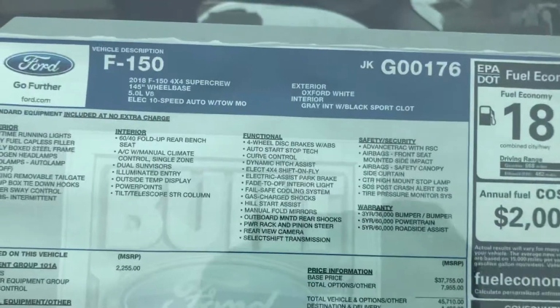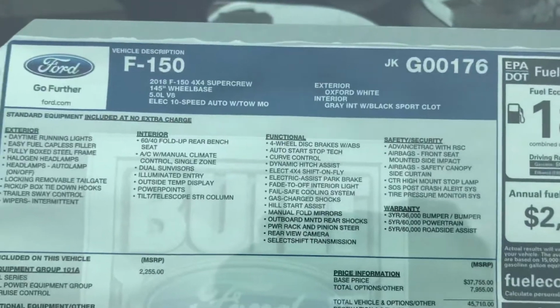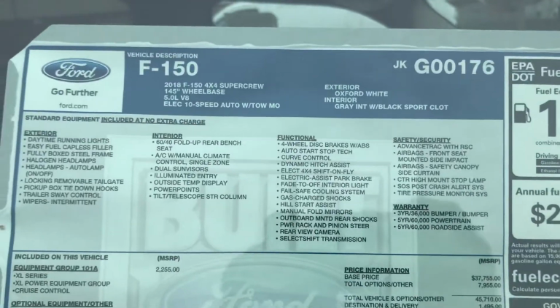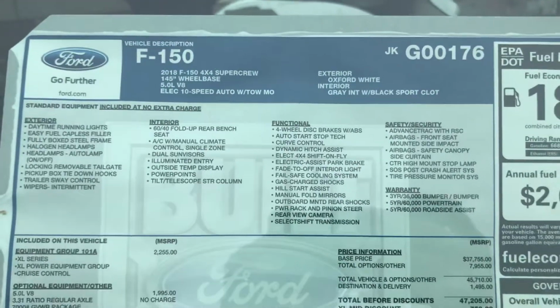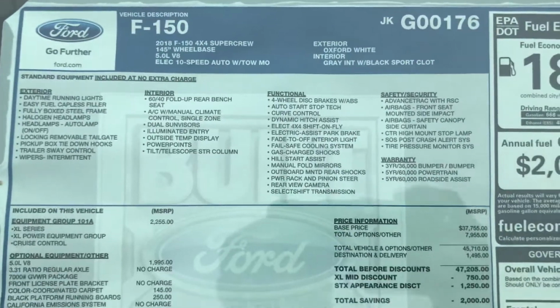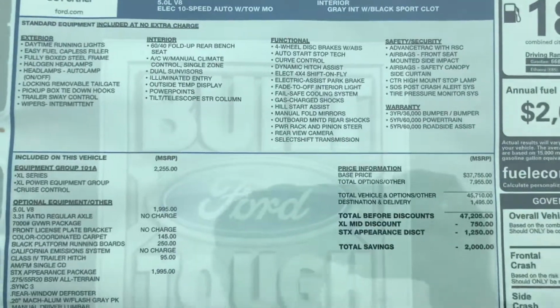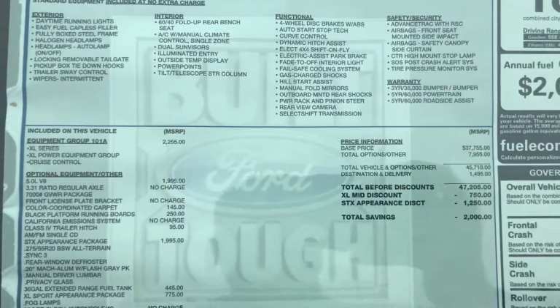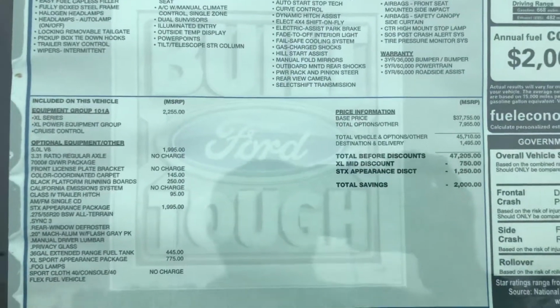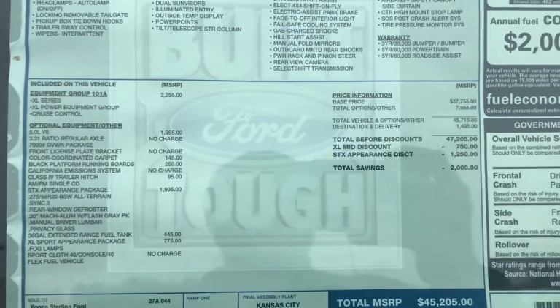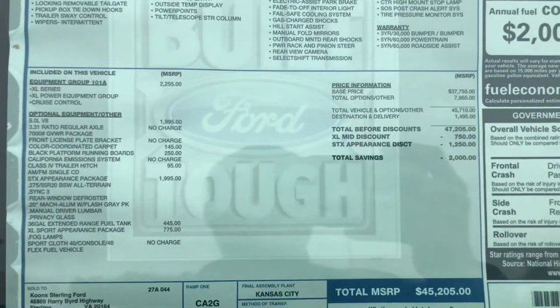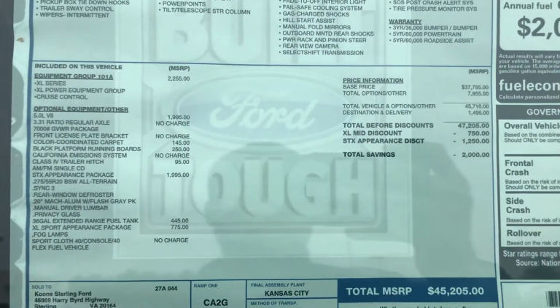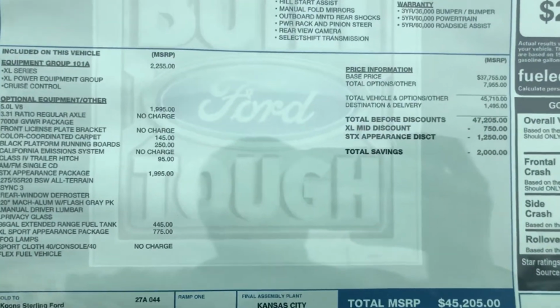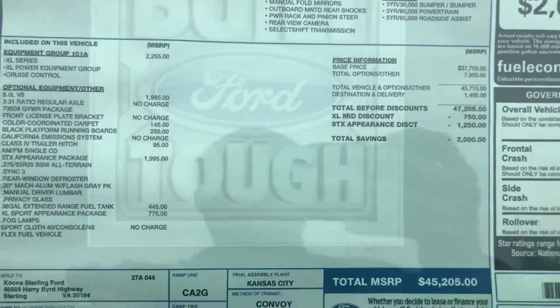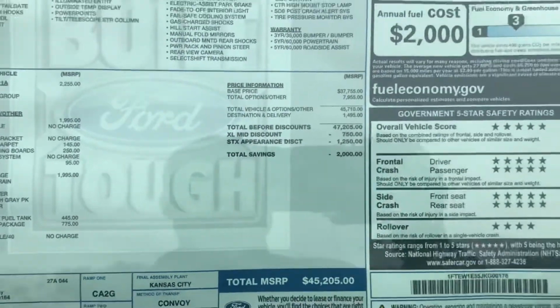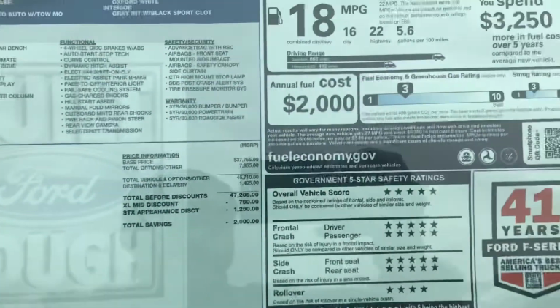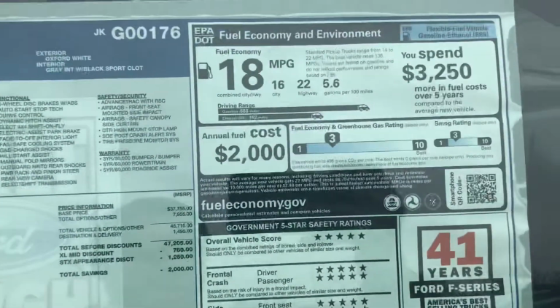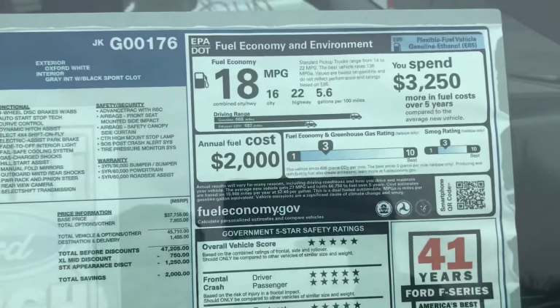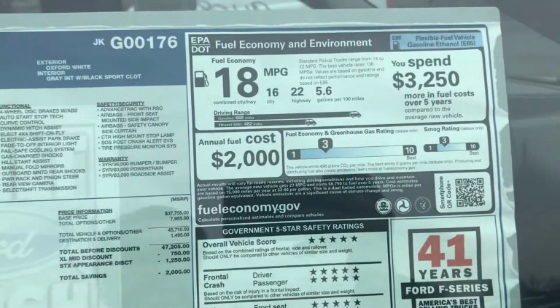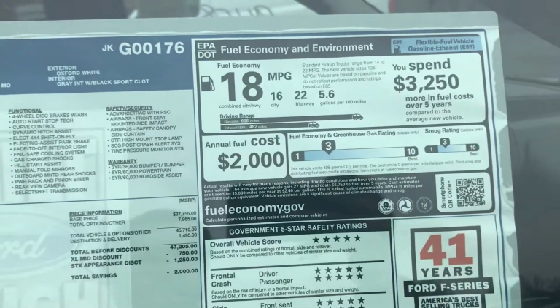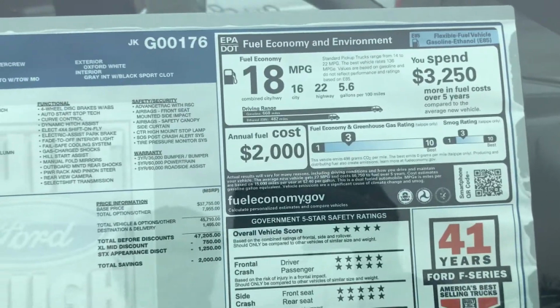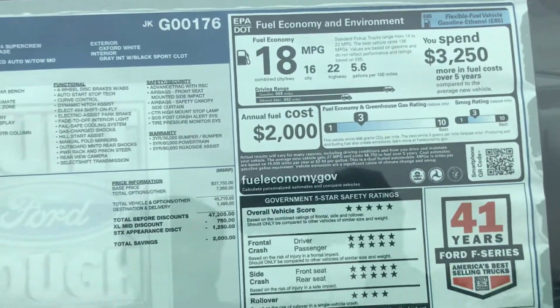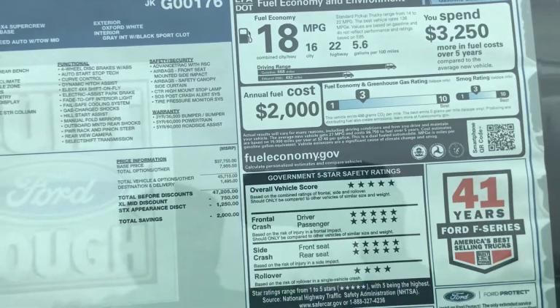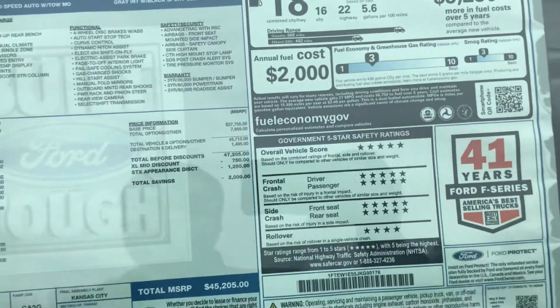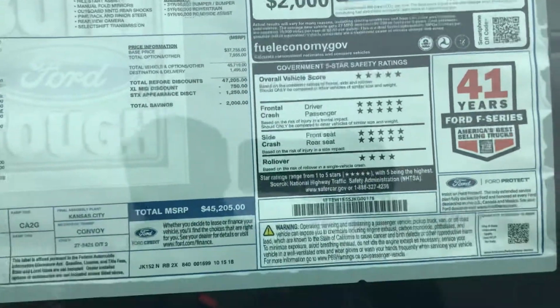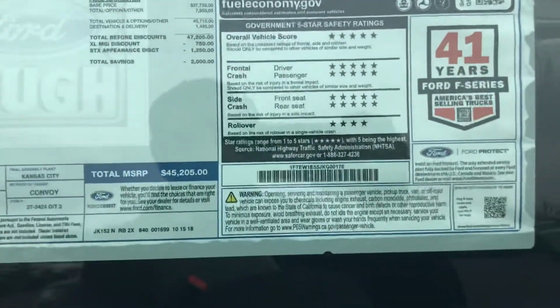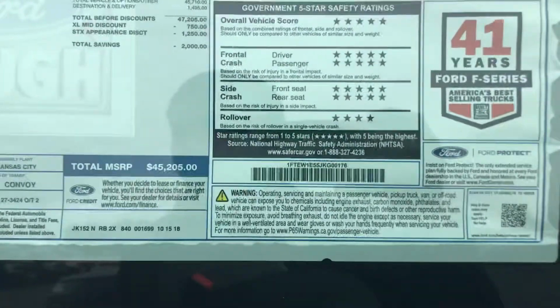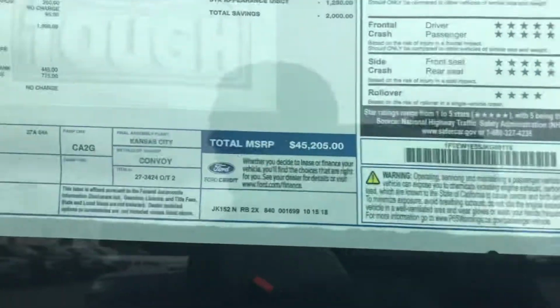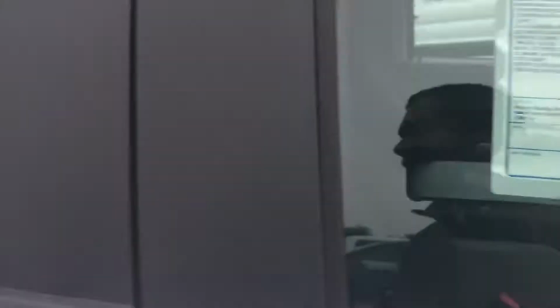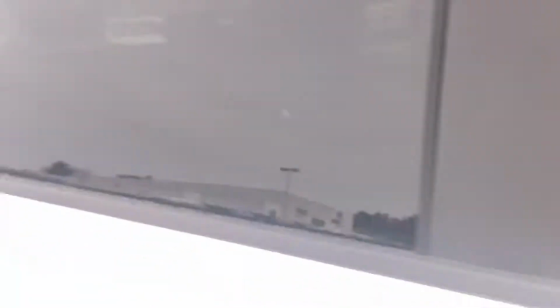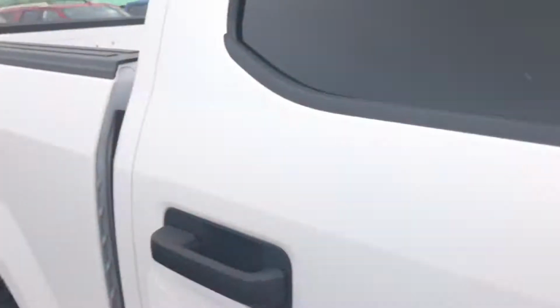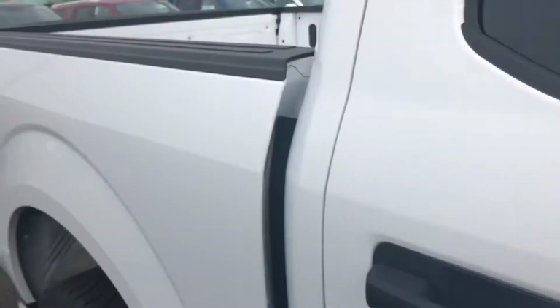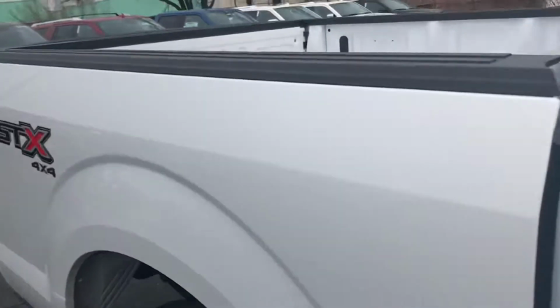Here it is — 5 liter V8, all those good options. Look at that gas mileage, it's beautiful. That's V8 gas mileage for you.